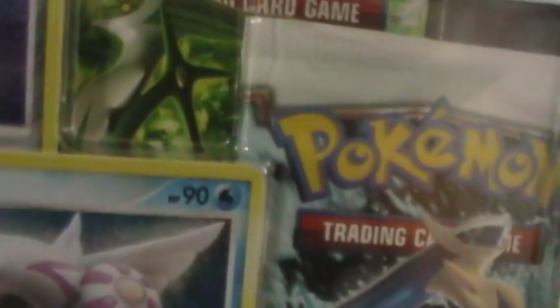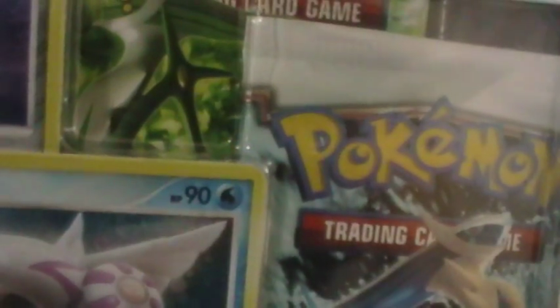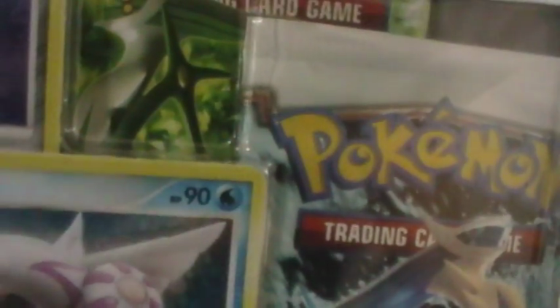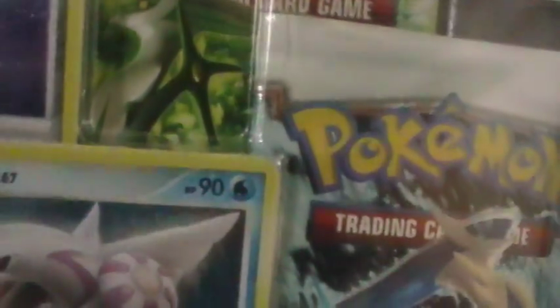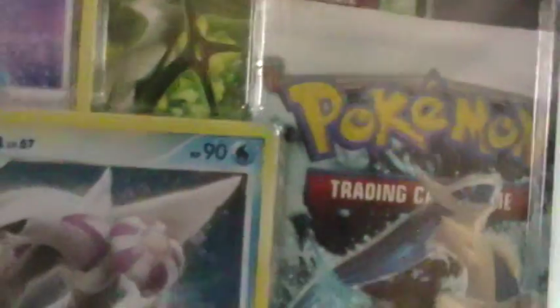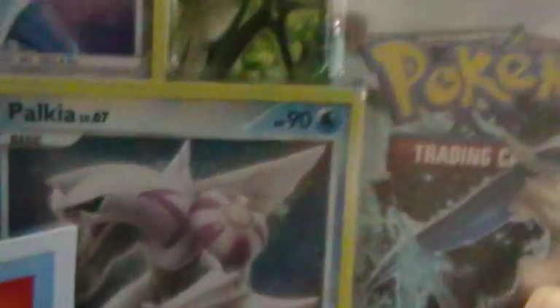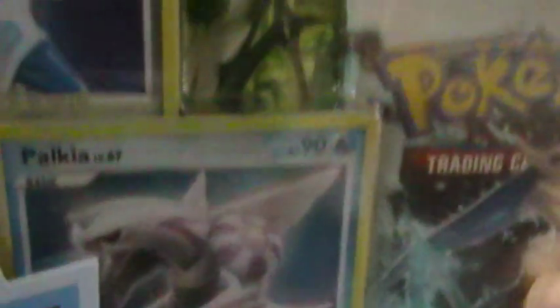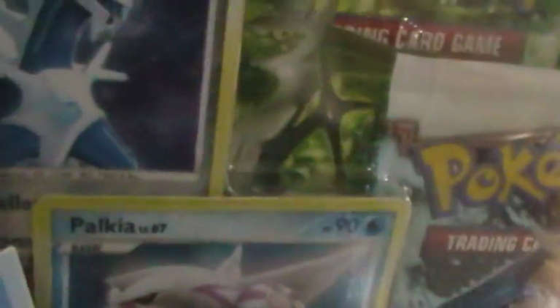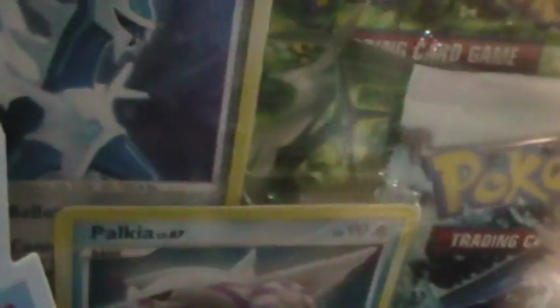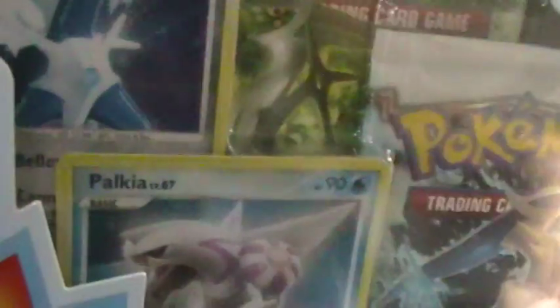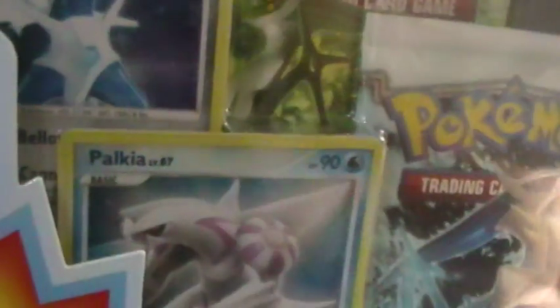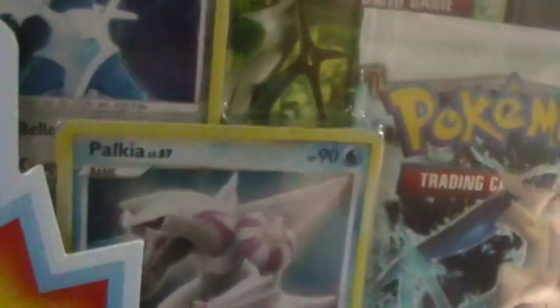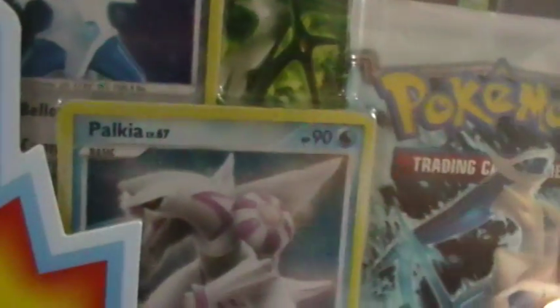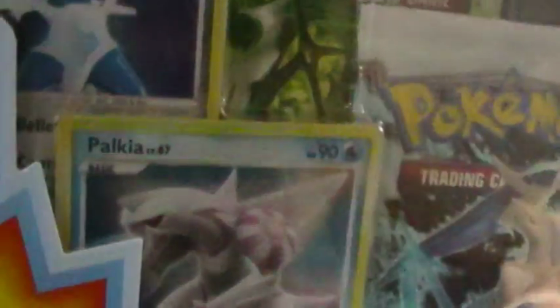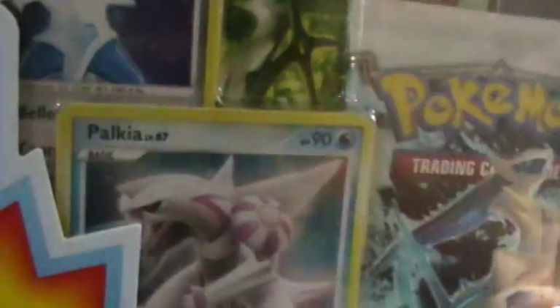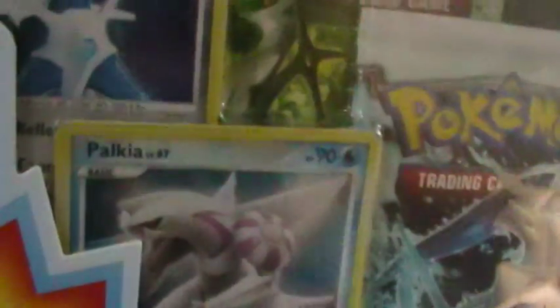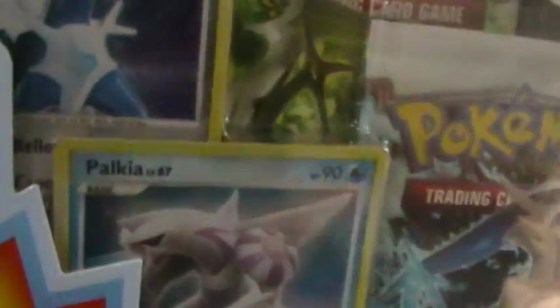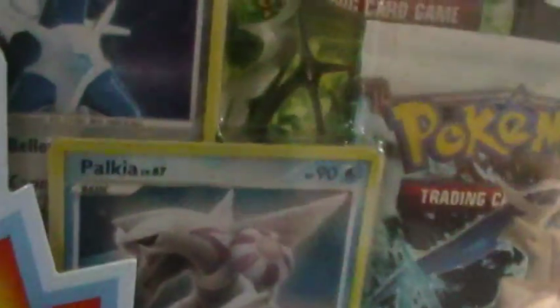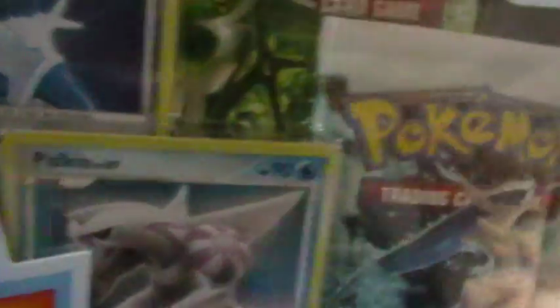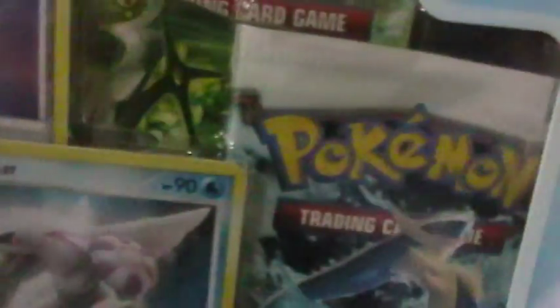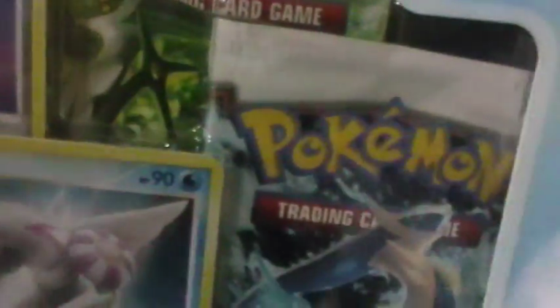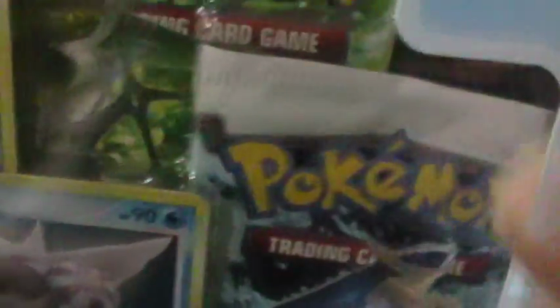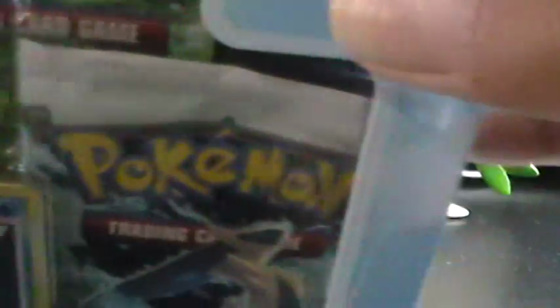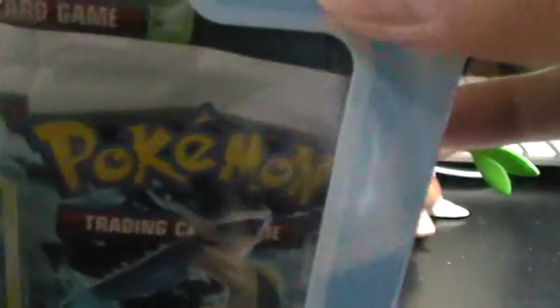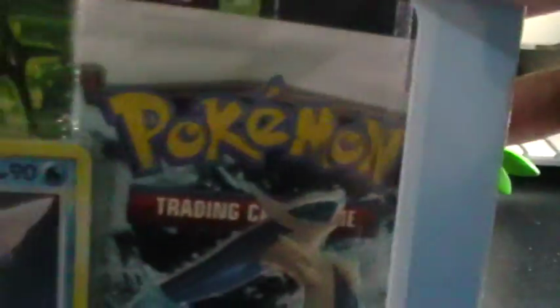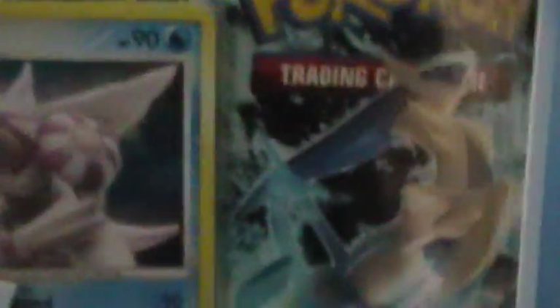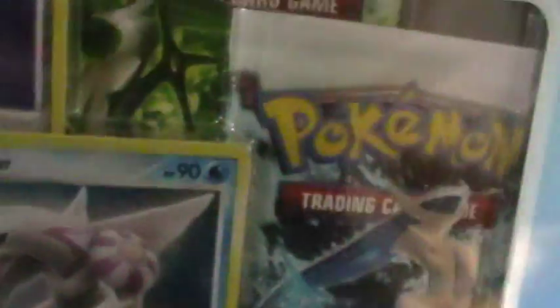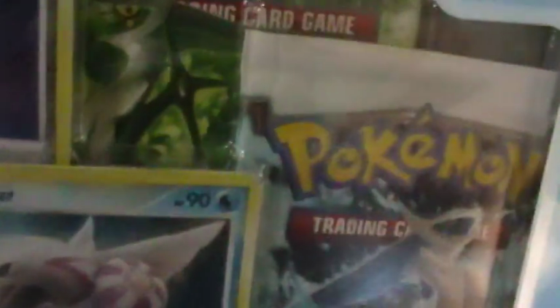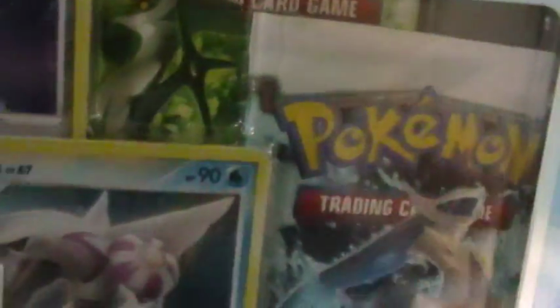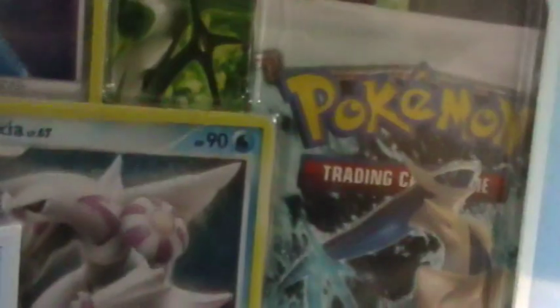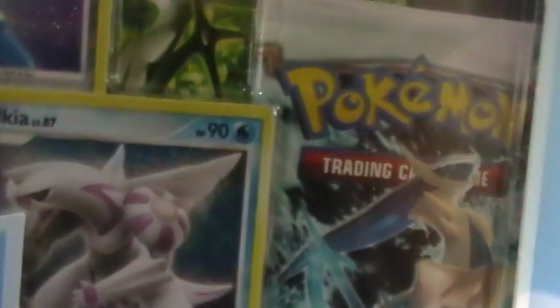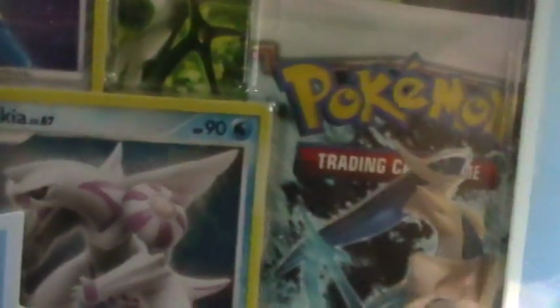You get one Rising Rivals, one Platinum Base Set, and you also get these really cool Palkia, Dialga, and Giratina foil cards. You also get this Arceus figure and a Pokémon magazine.